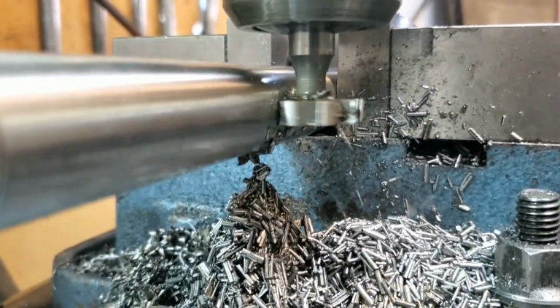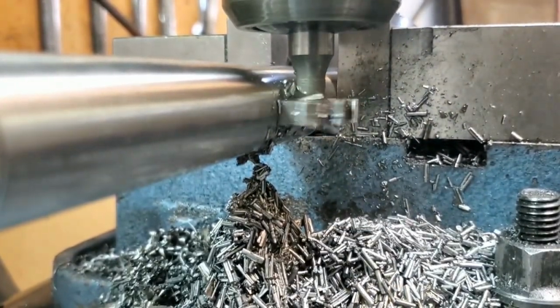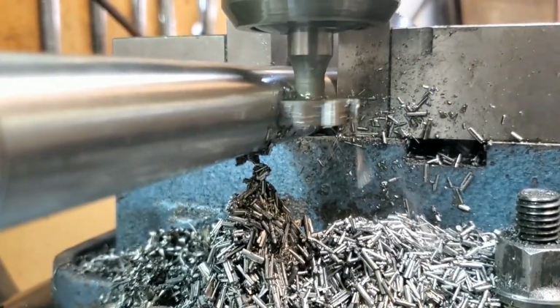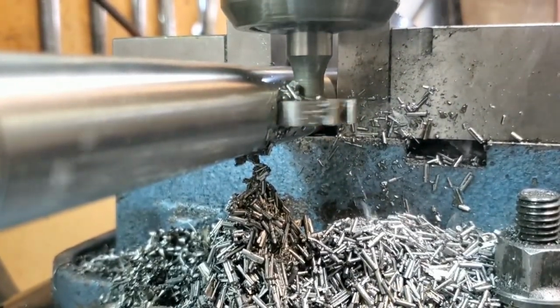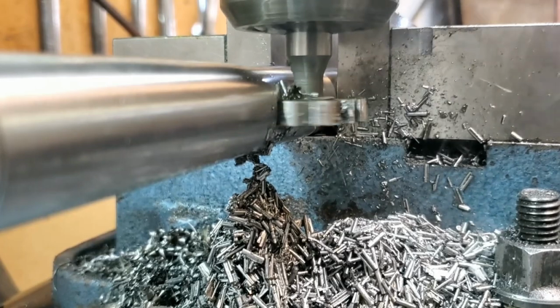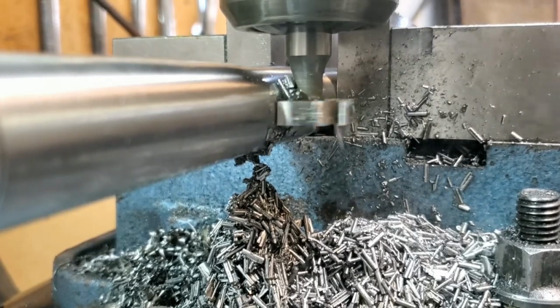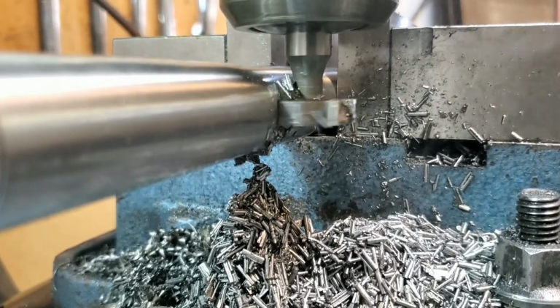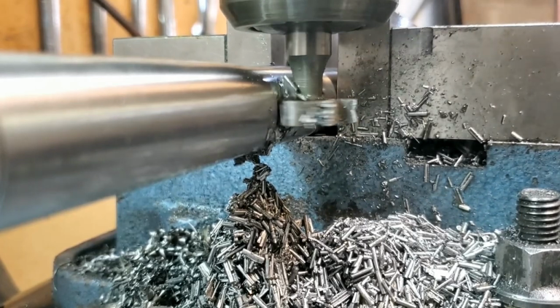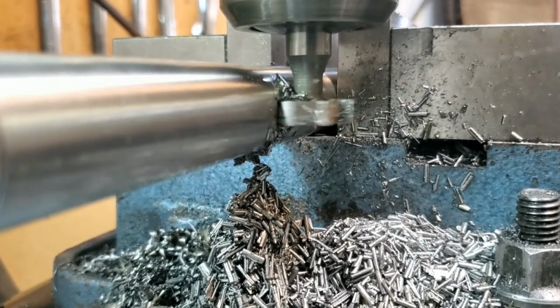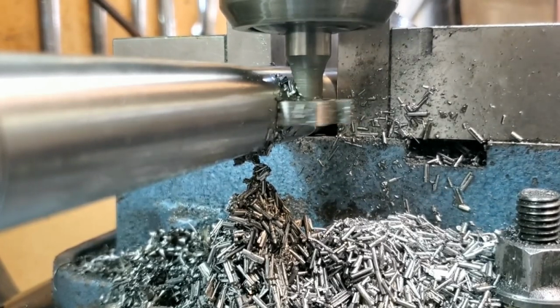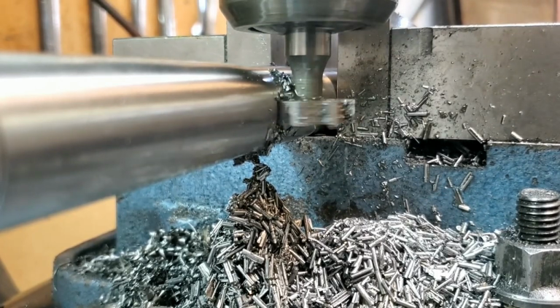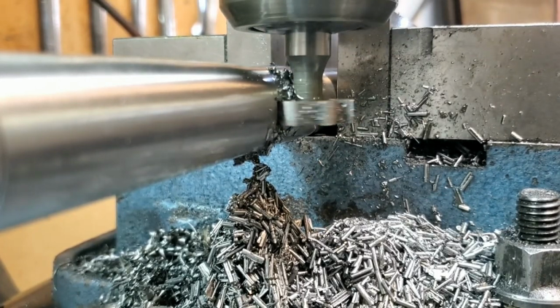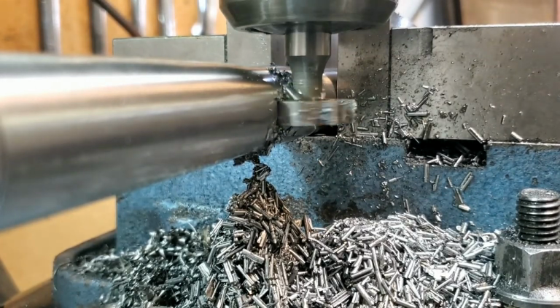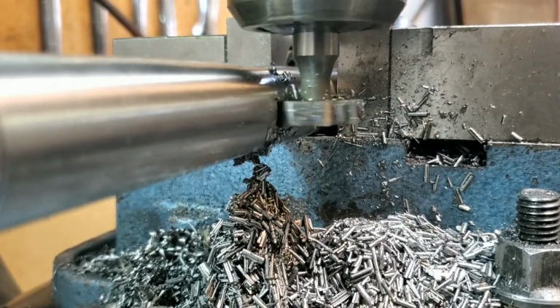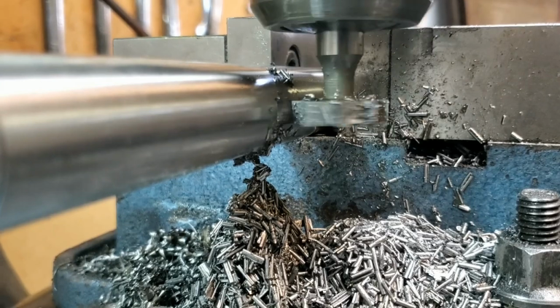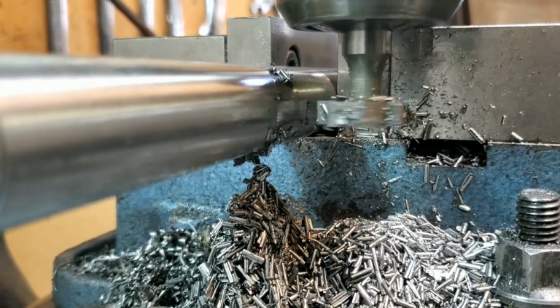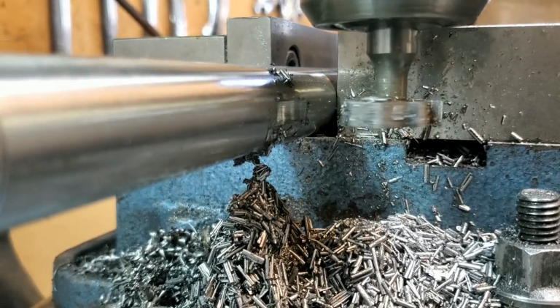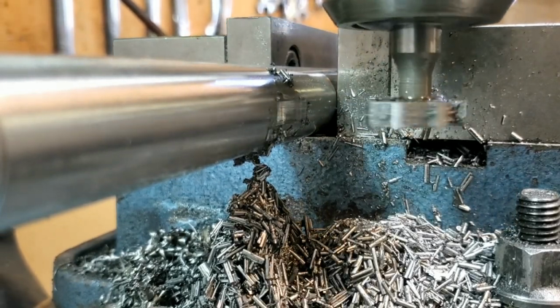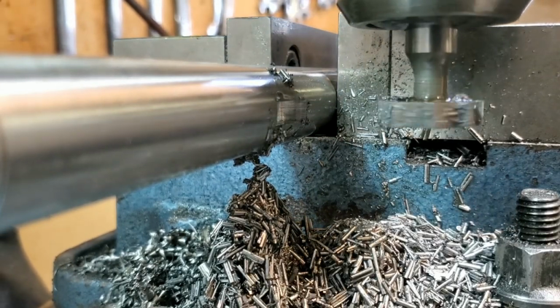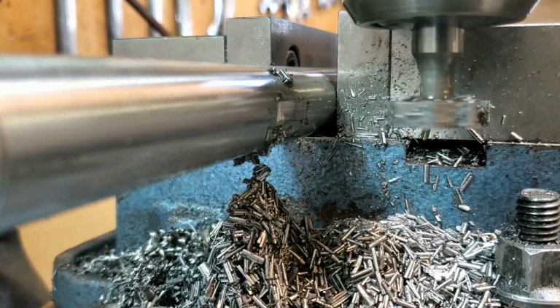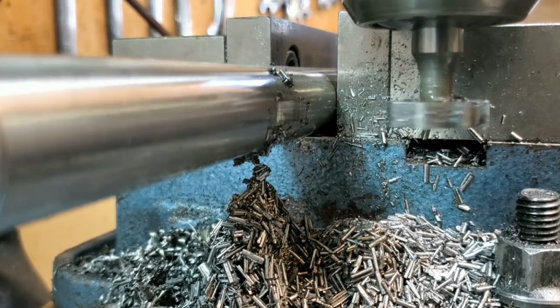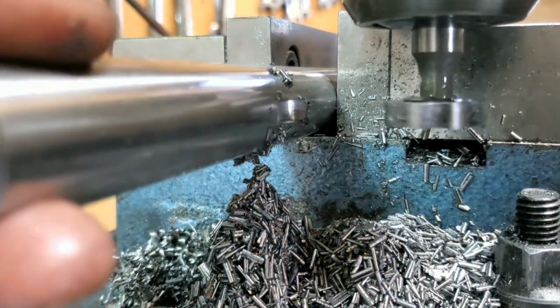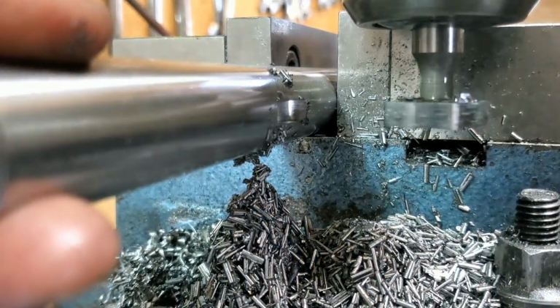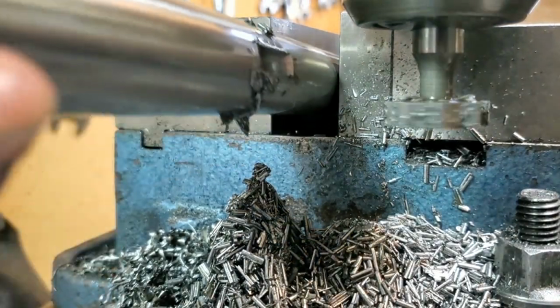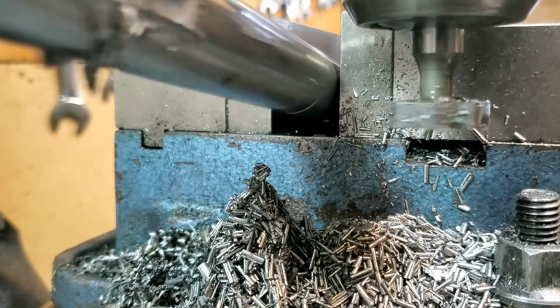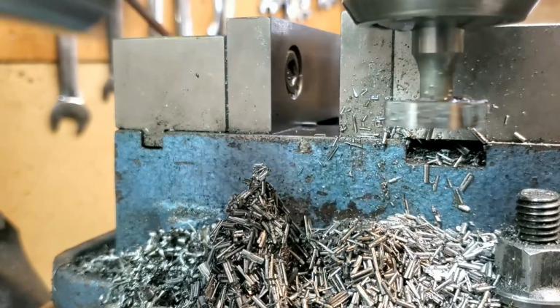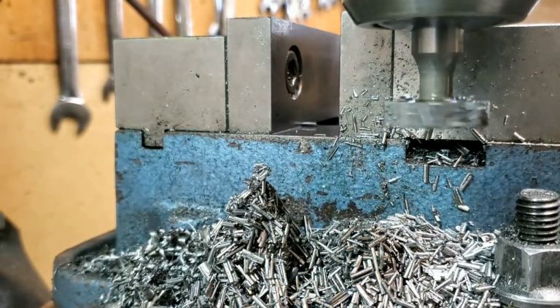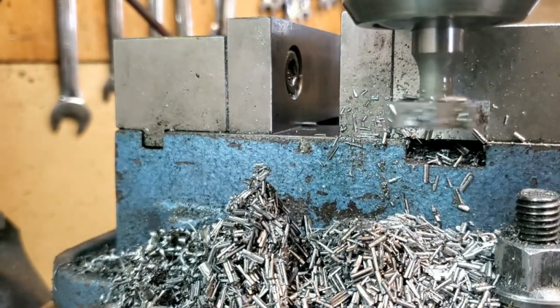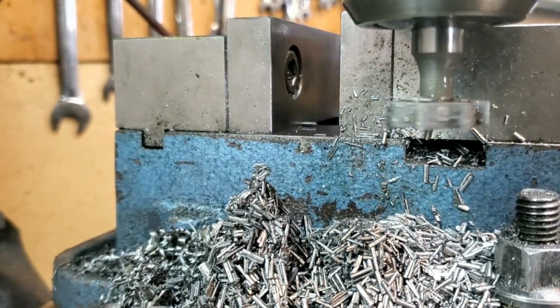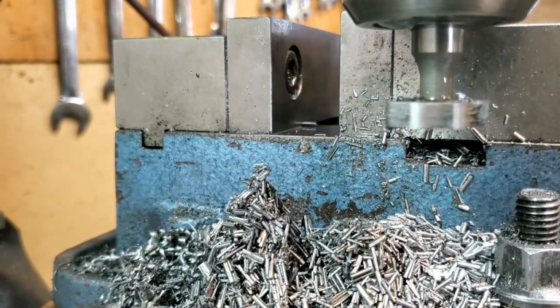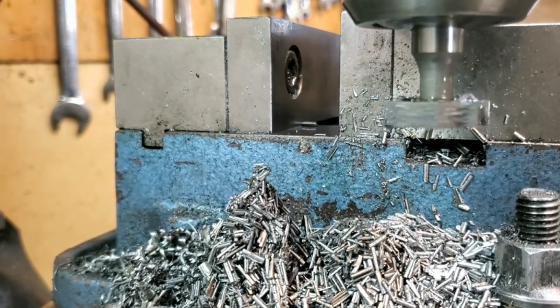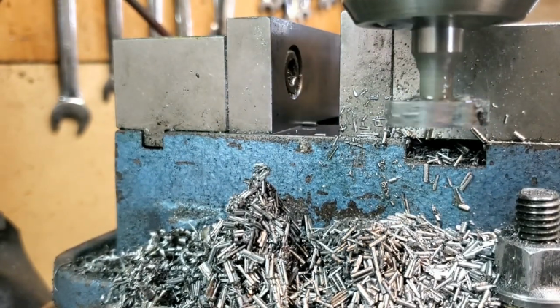Now that you've cut the keyway, it's simply a matter of cleaning it out, putting in a brand new keyway, measuring from the bottom of the shaft to the top of the keyway — and that gives you your final measurement. If you like this video, take the time to make some comments down below. I'd really appreciate your feedback. Thanks a lot for watching.